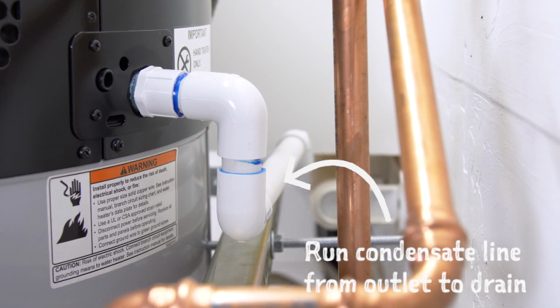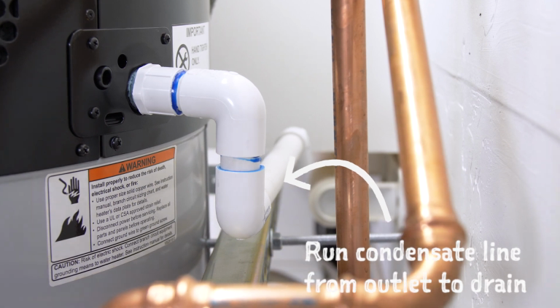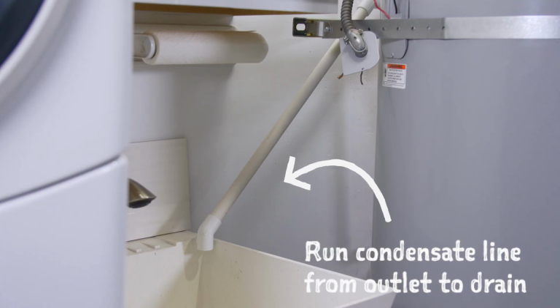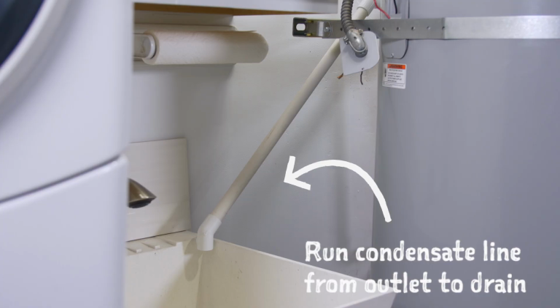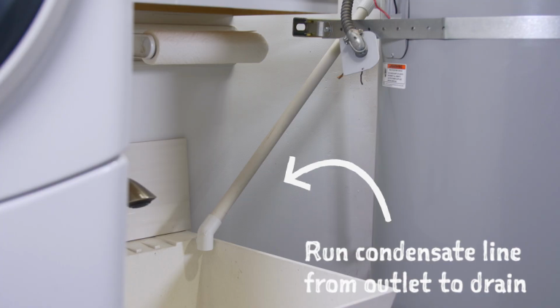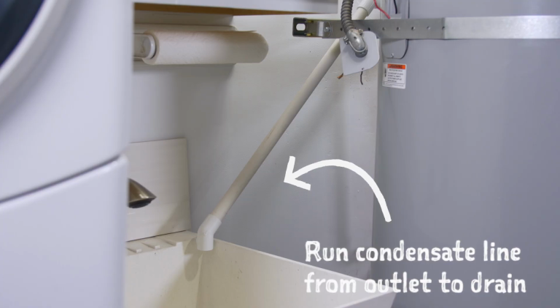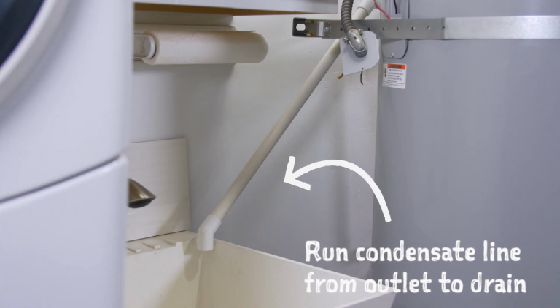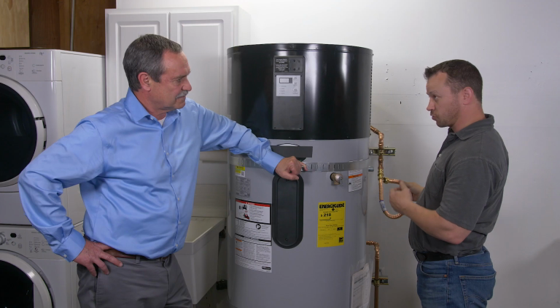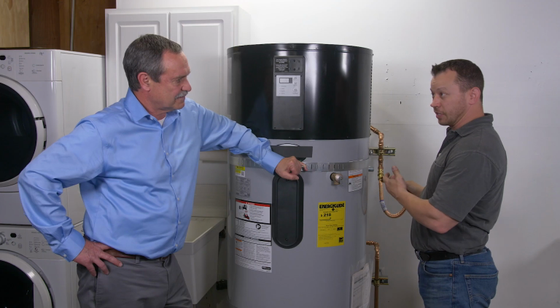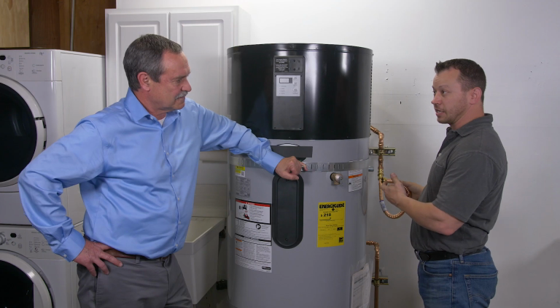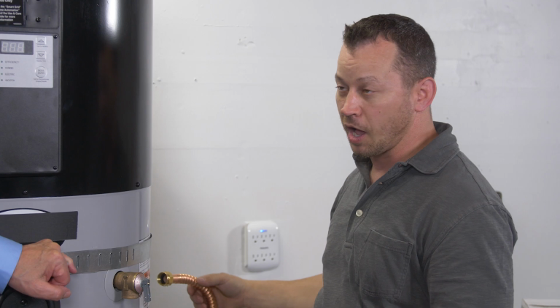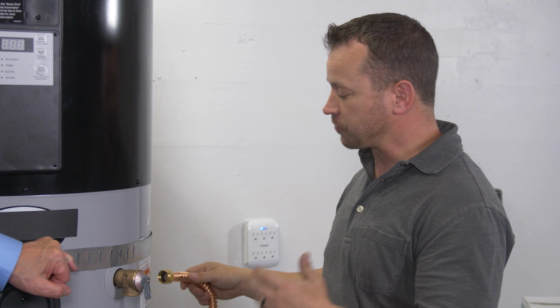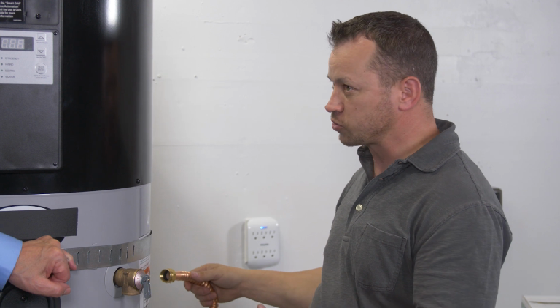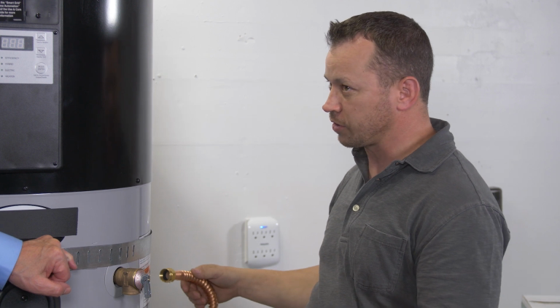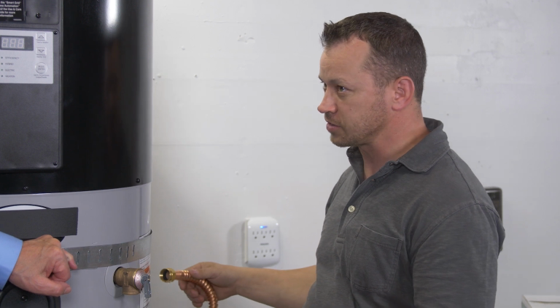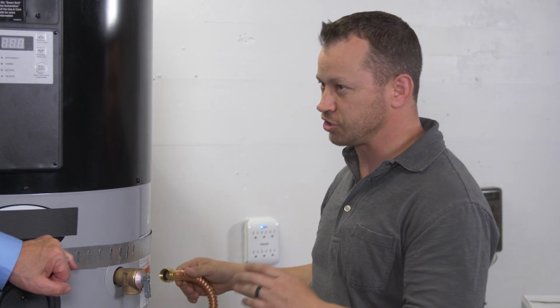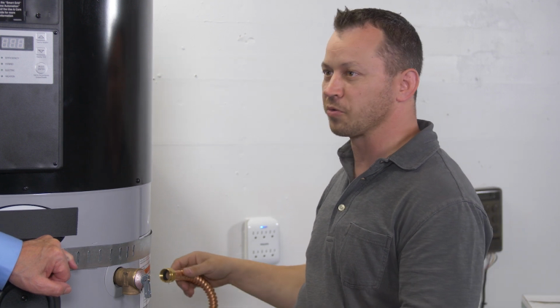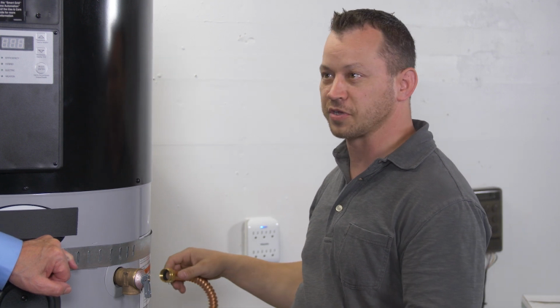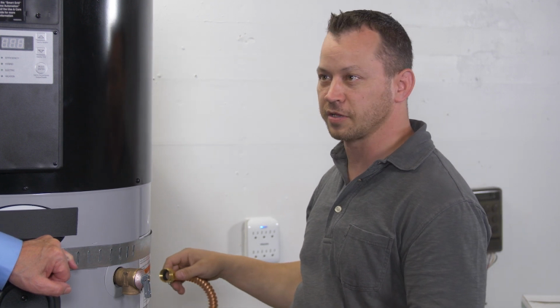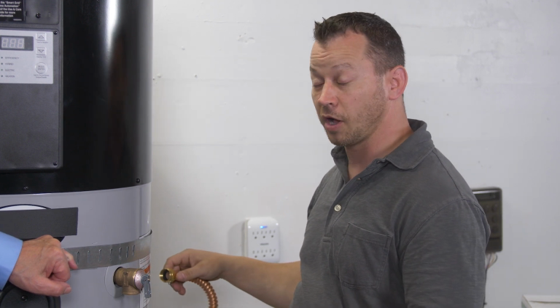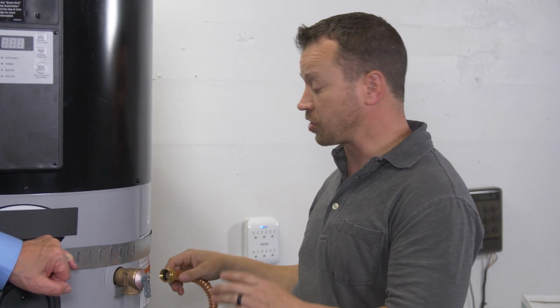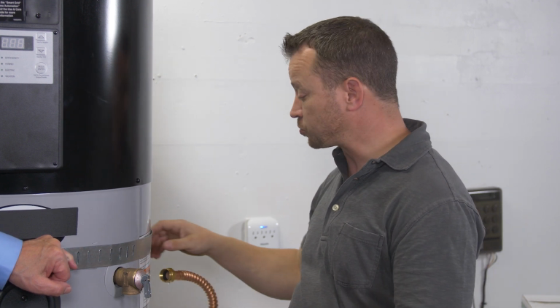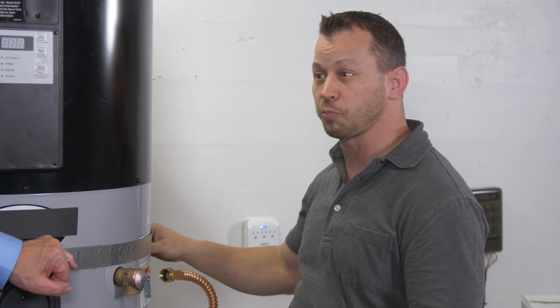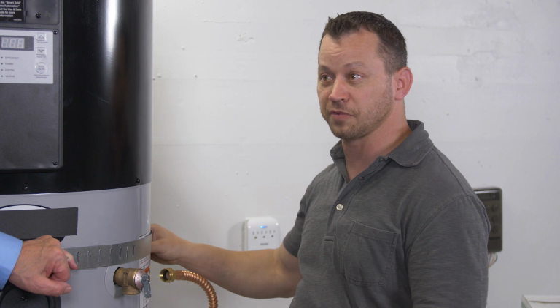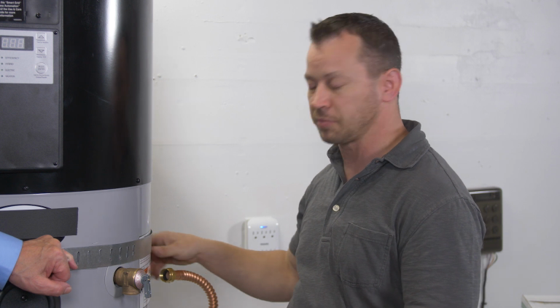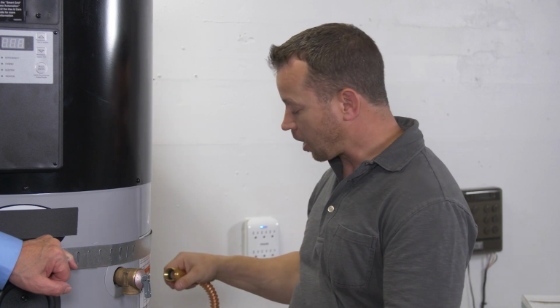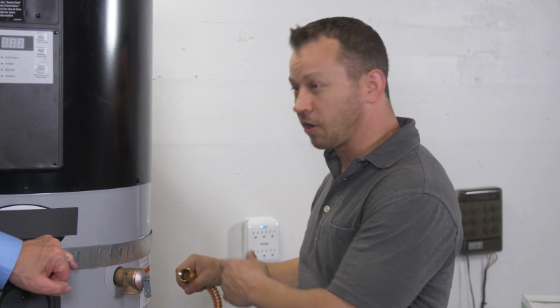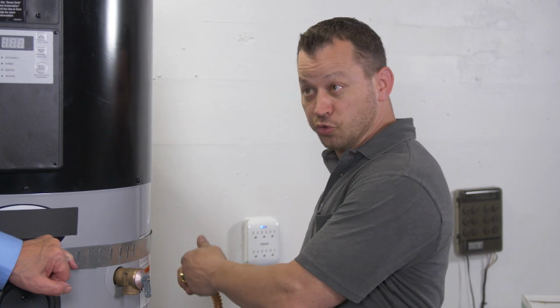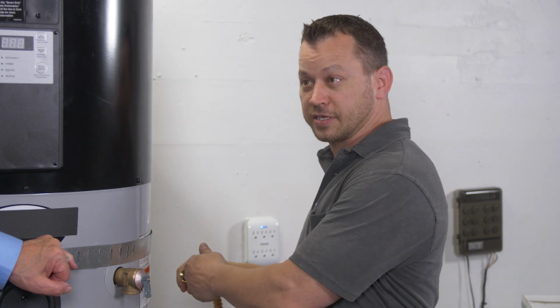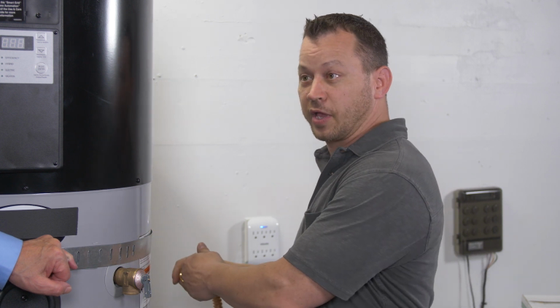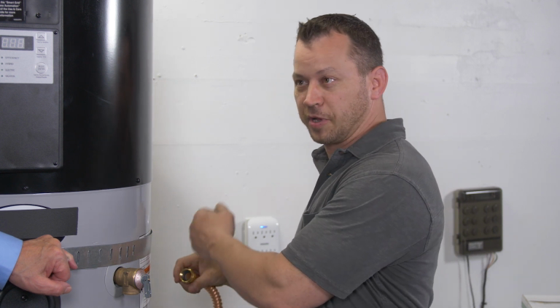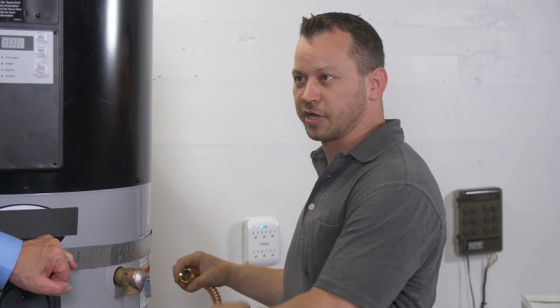Now that we're done with the condensate drain, the next step is to connect the water inlet and outlet. I never reuse the water heater flexes — it's just not worth the risk of a leak. I also never use pipe dope or Teflon tape. I rely on the new gasket to make our connection.